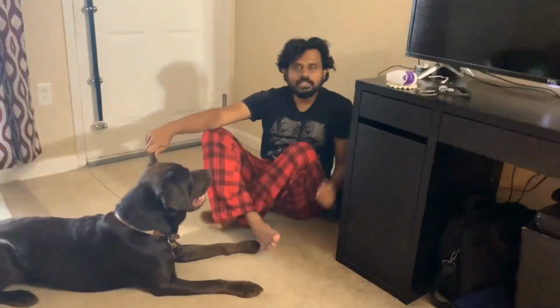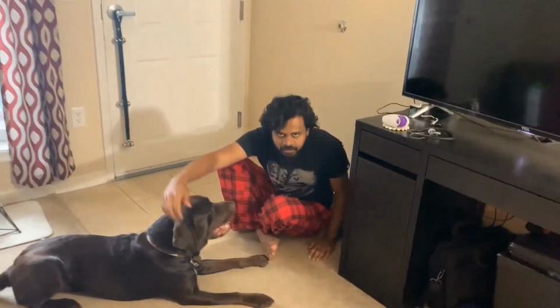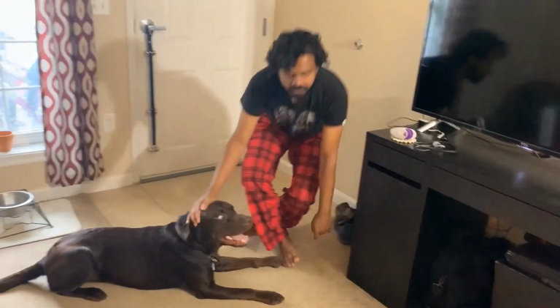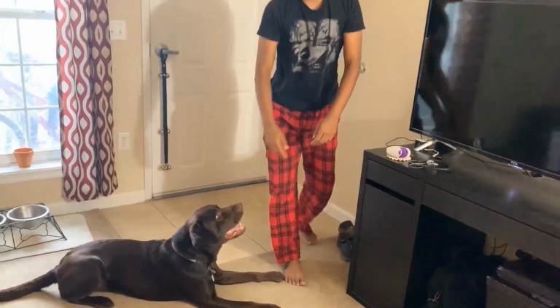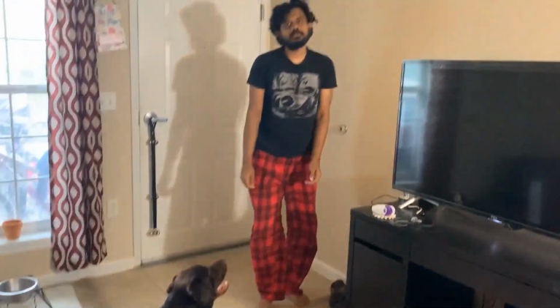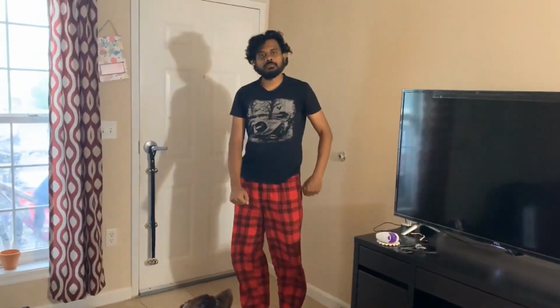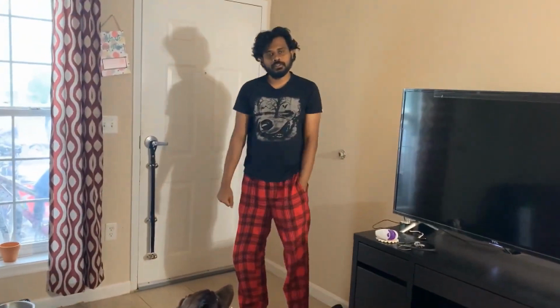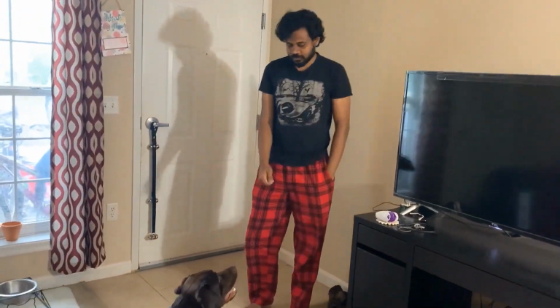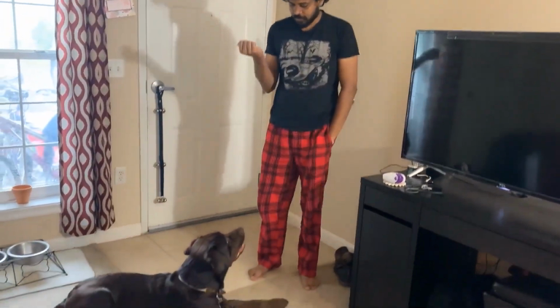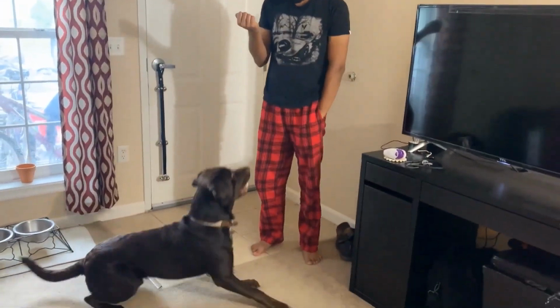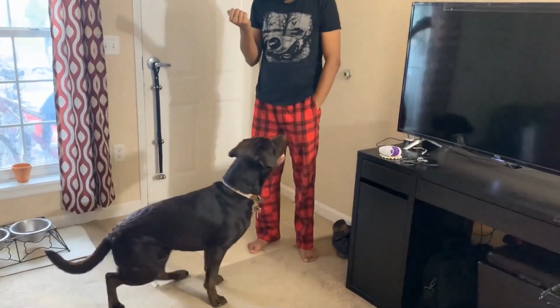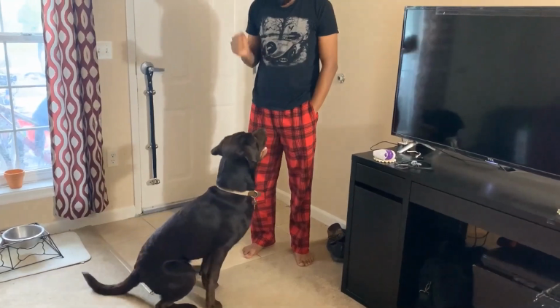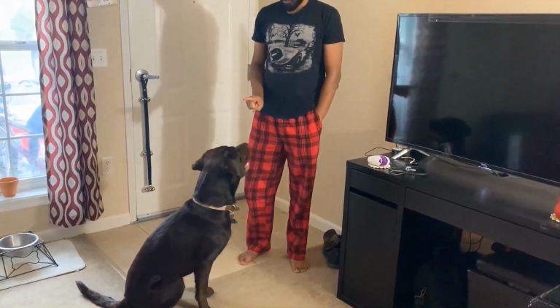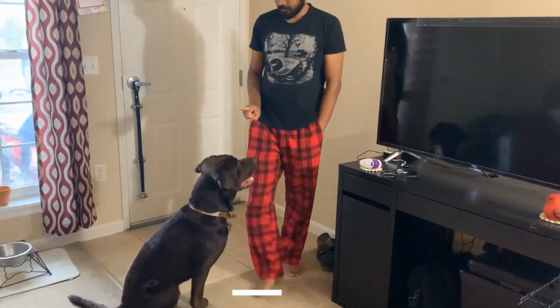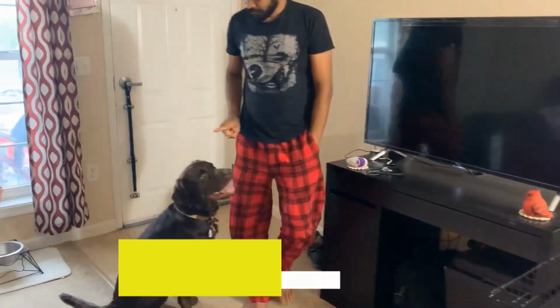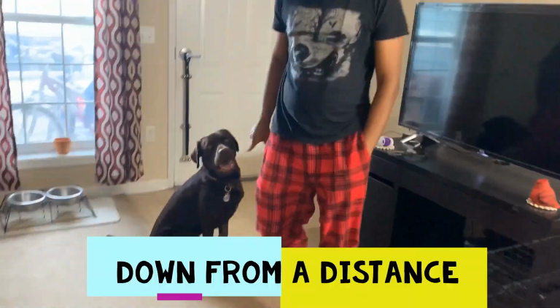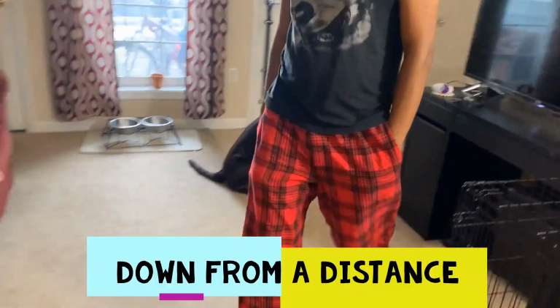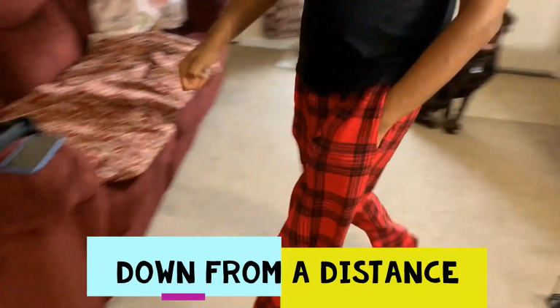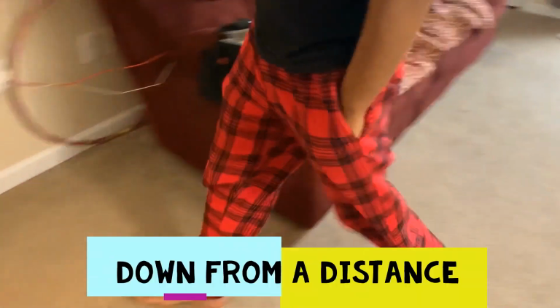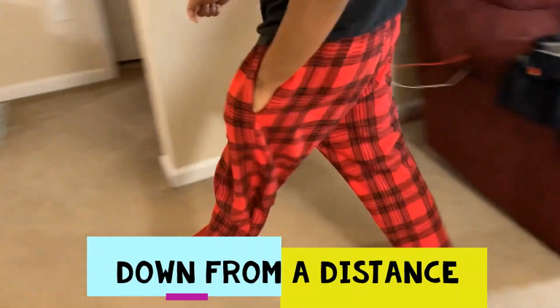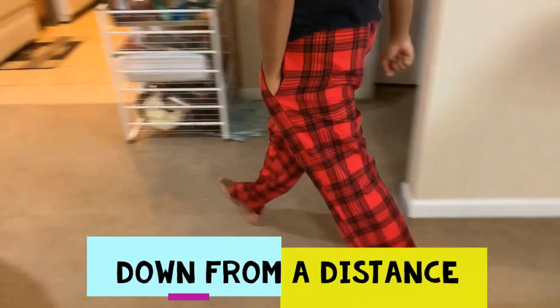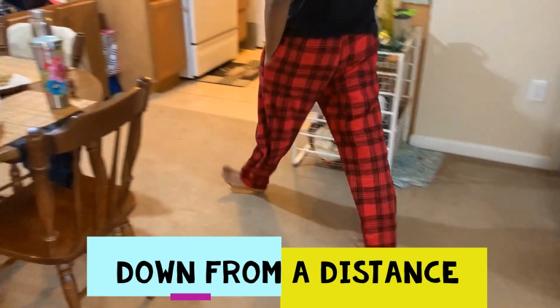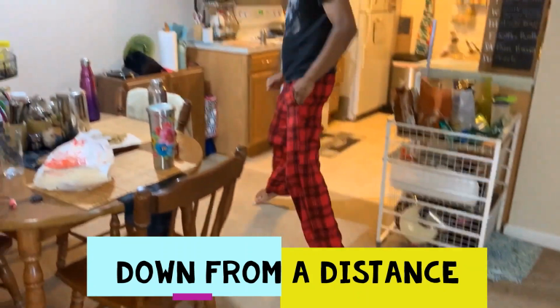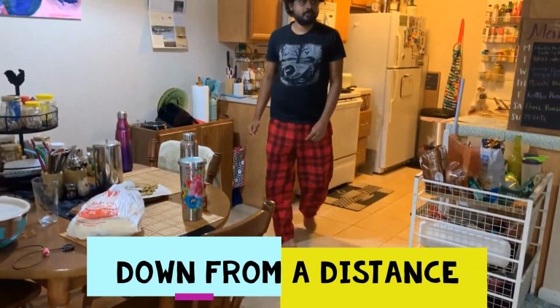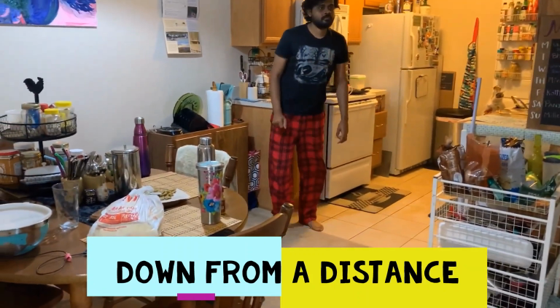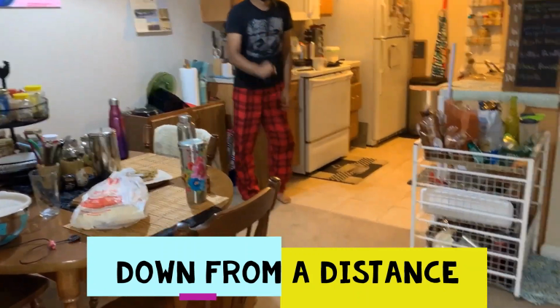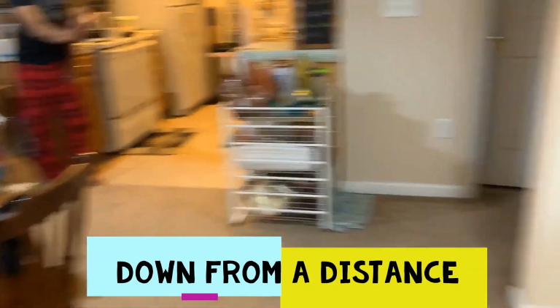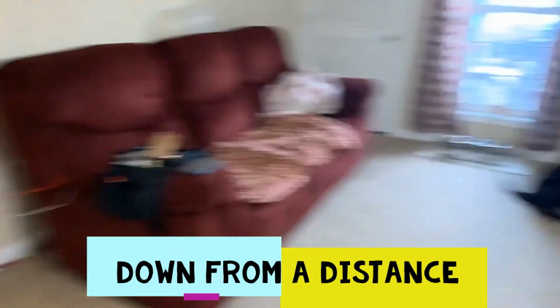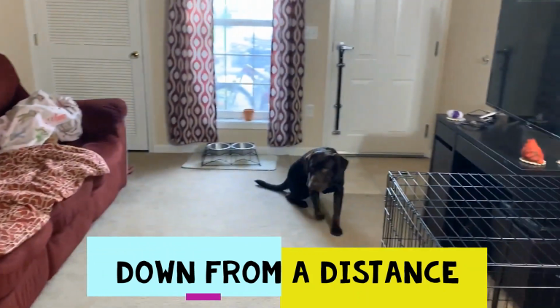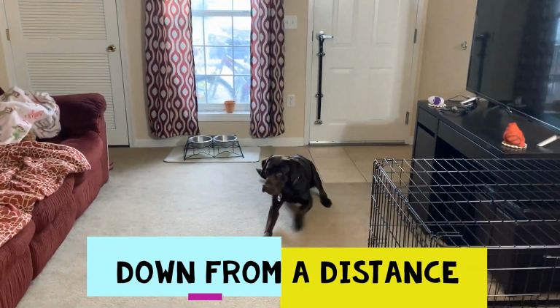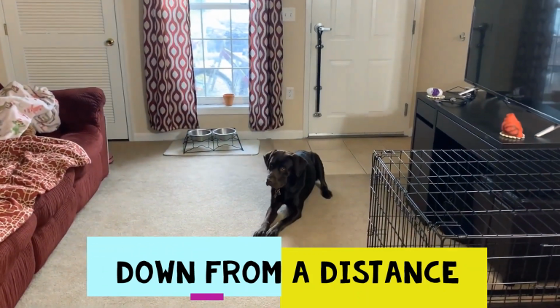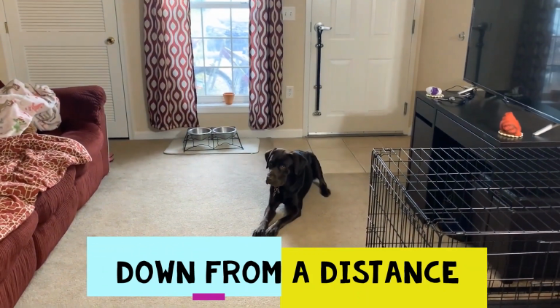The next trick is Down from 15 feet distance. Sit. Stay. Okay, Thora, down. Good boy!